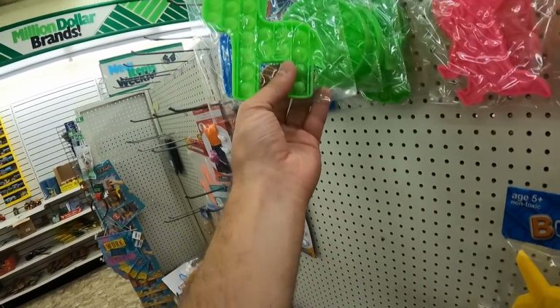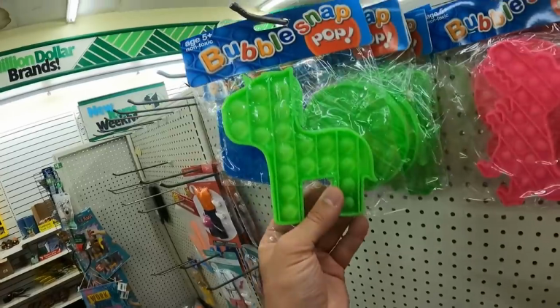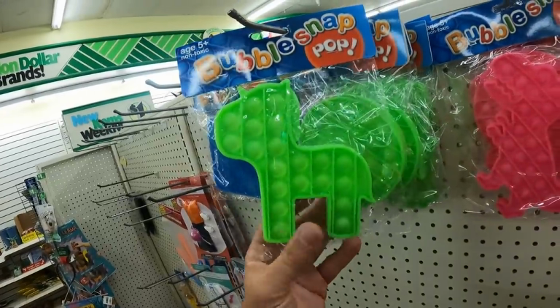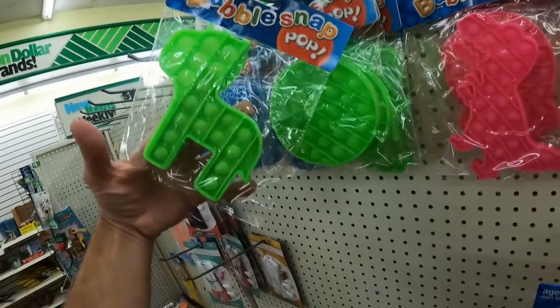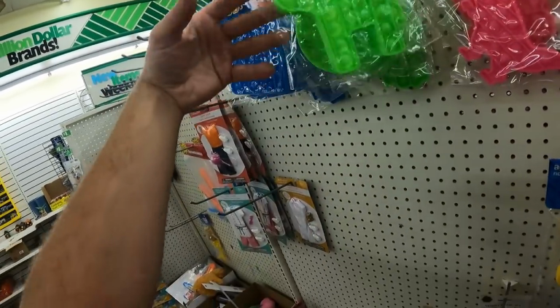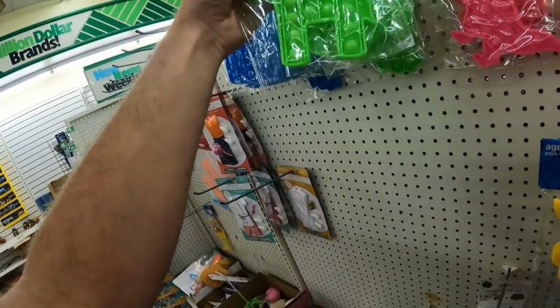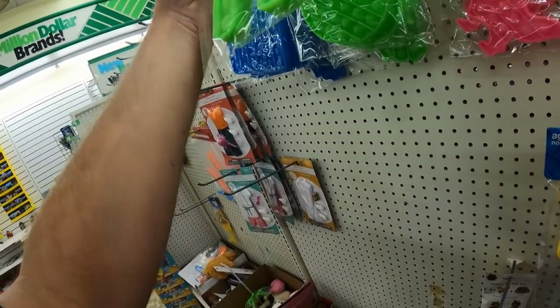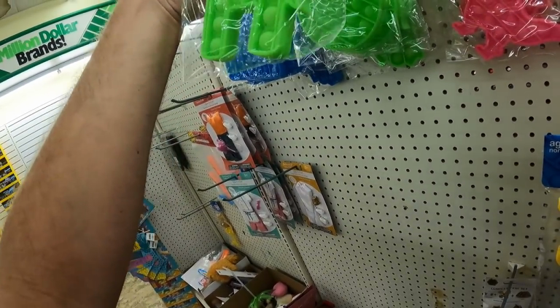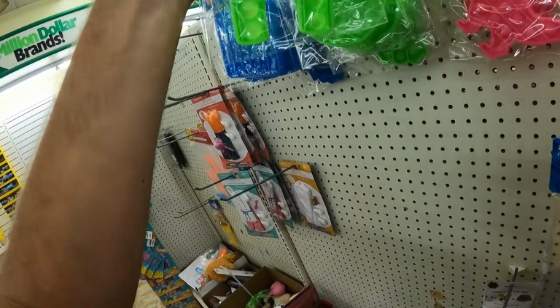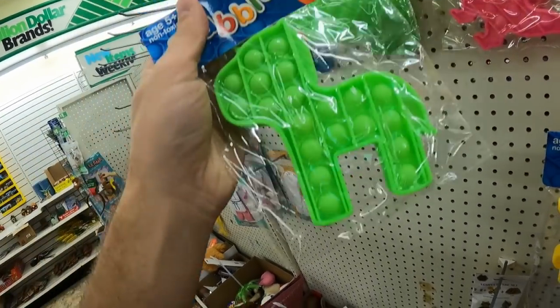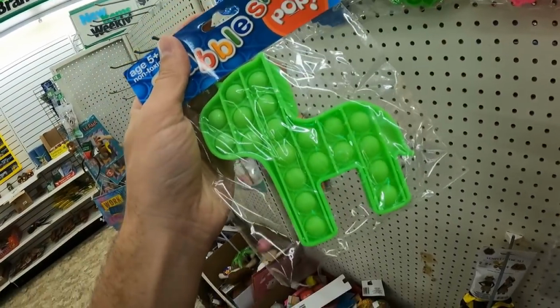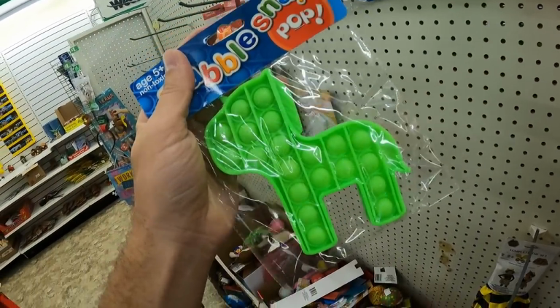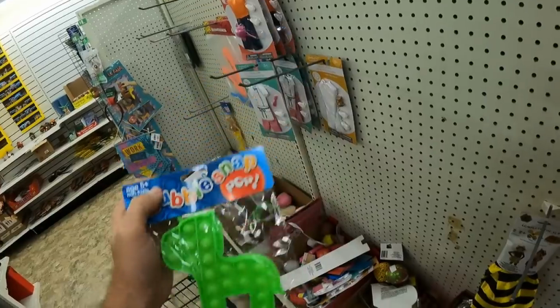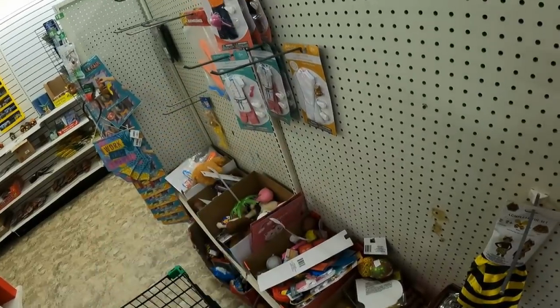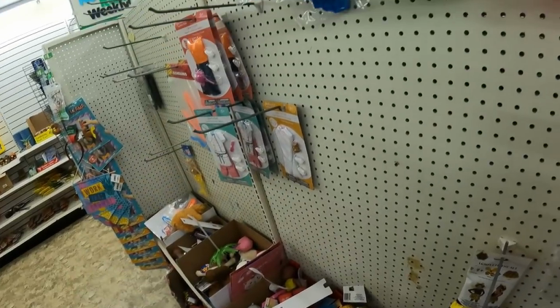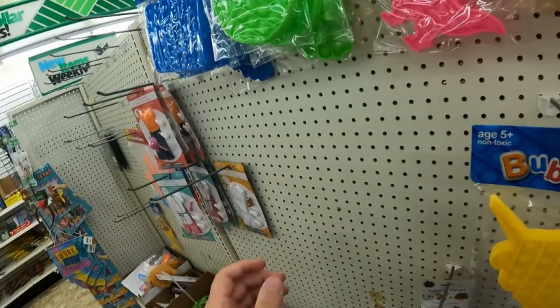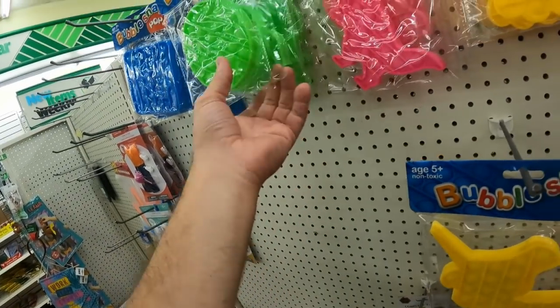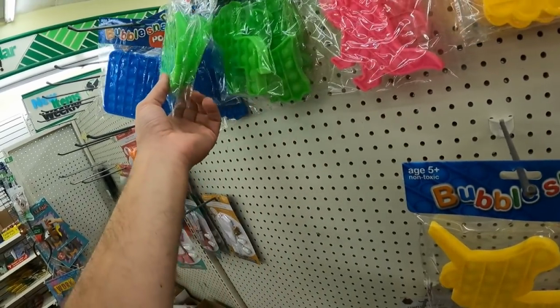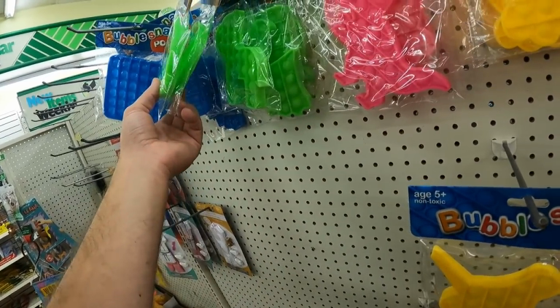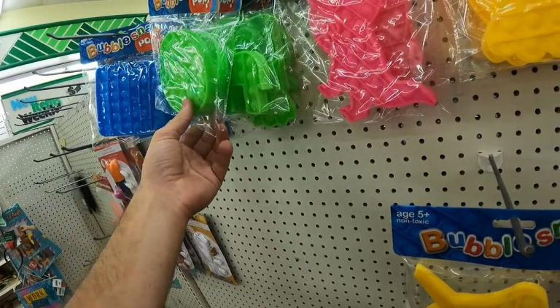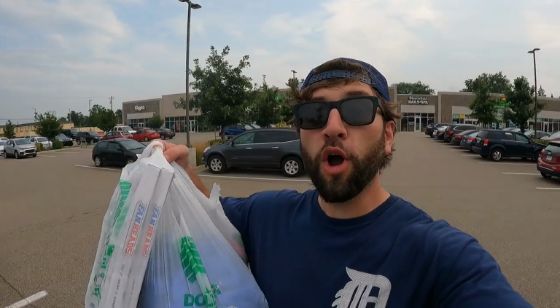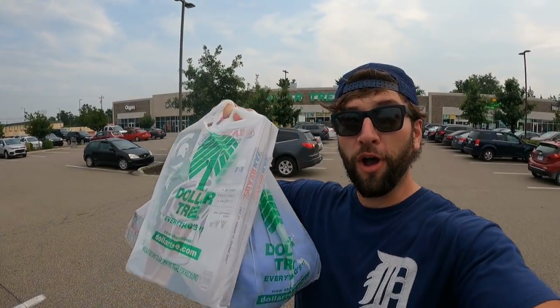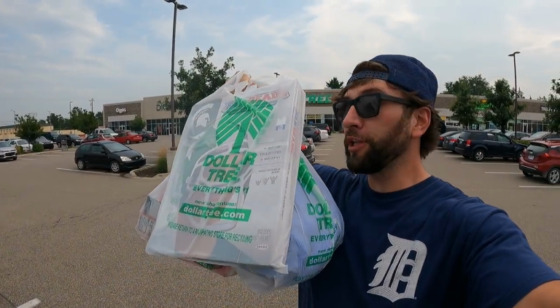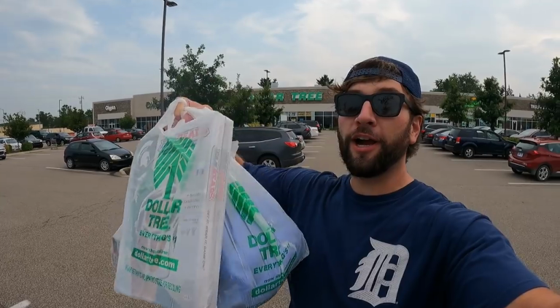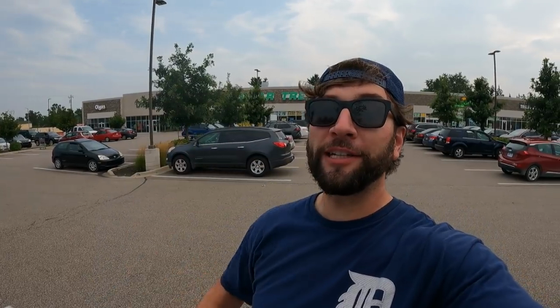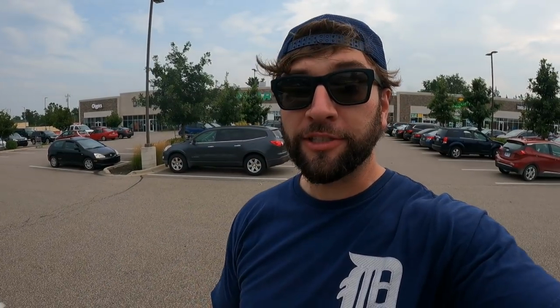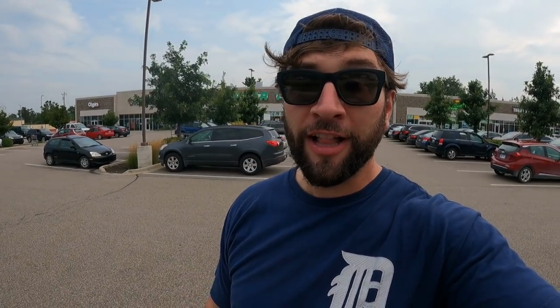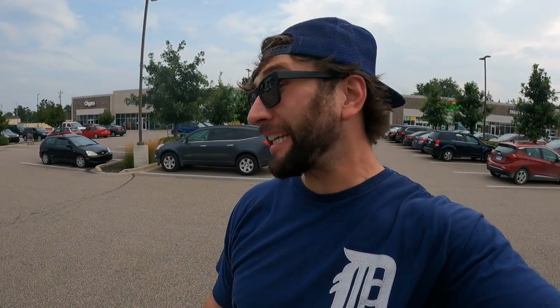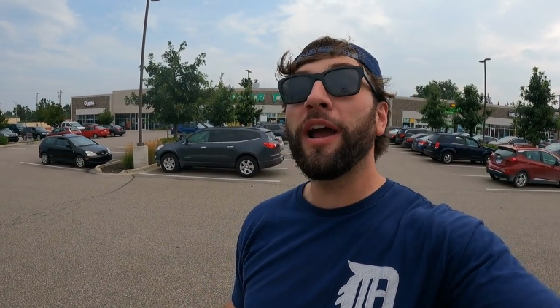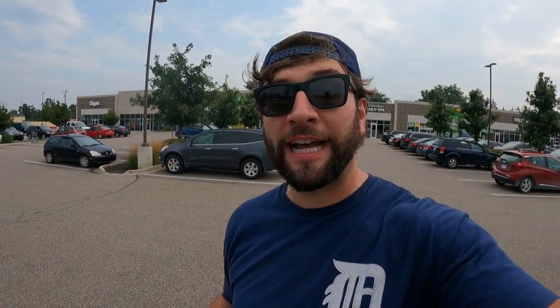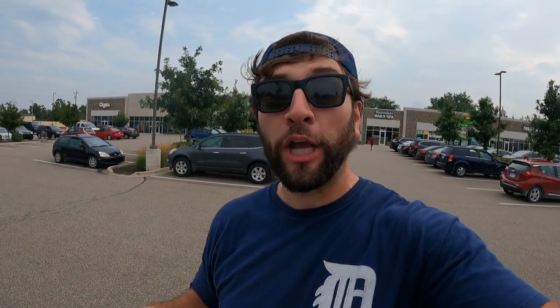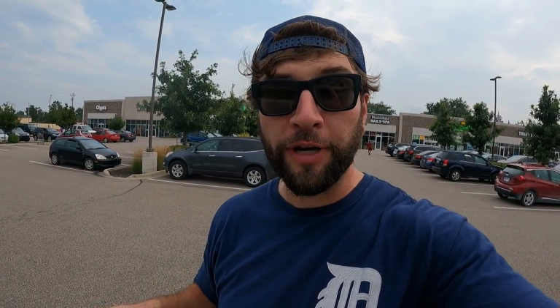These are poppets. If you buy shapes like dinosaurs or unicorns or octopuses, the going rate on eBay is like five to eight bucks. Really great haul — bought some good stuff. Let's go back to my warehouse and go through it.